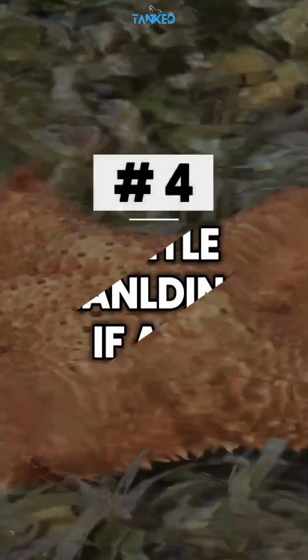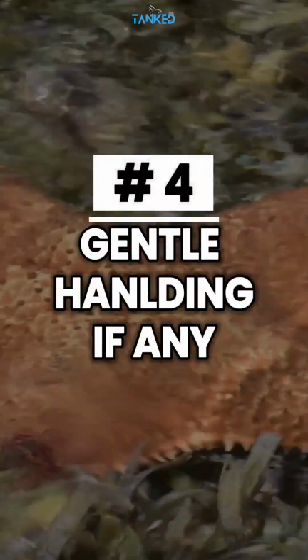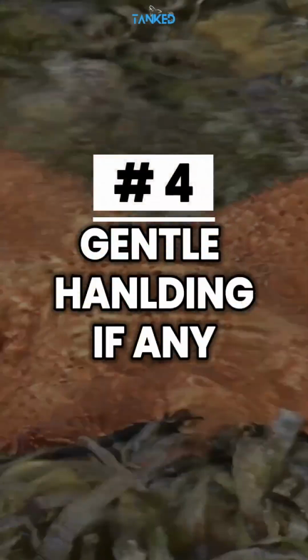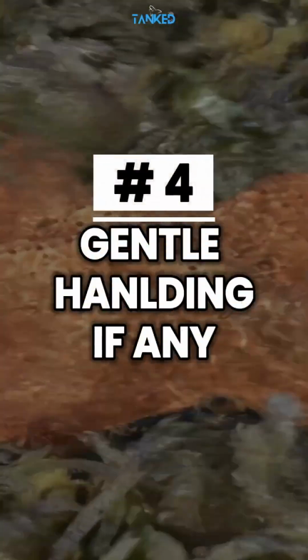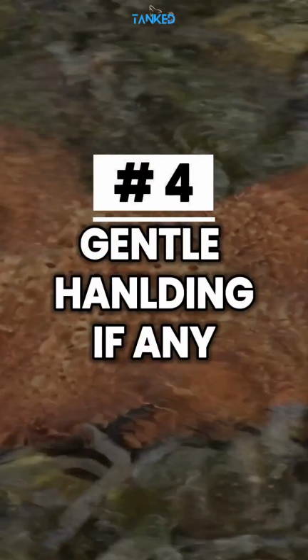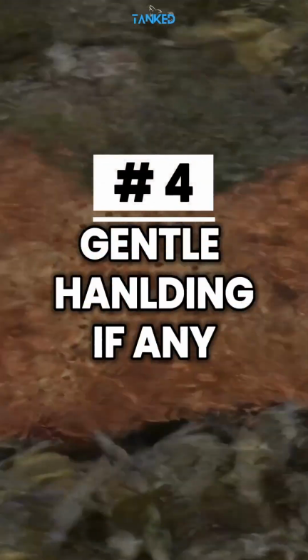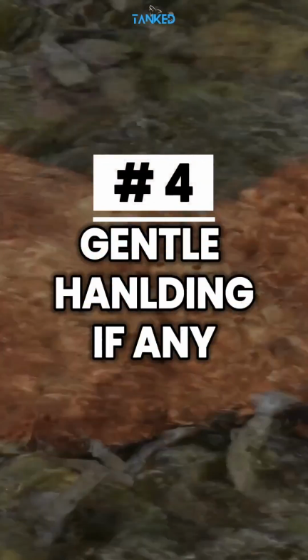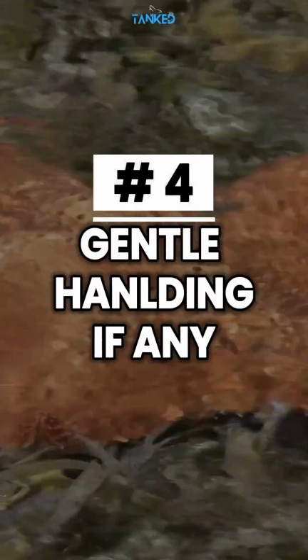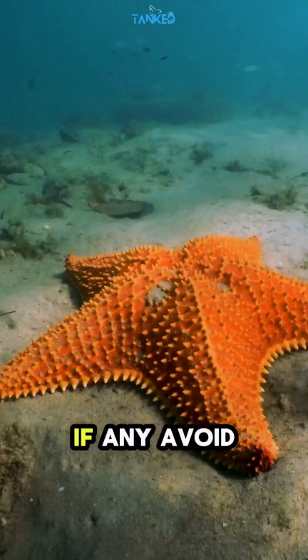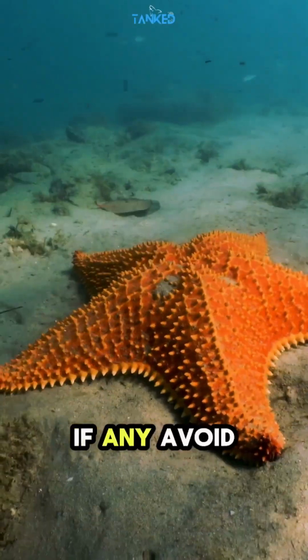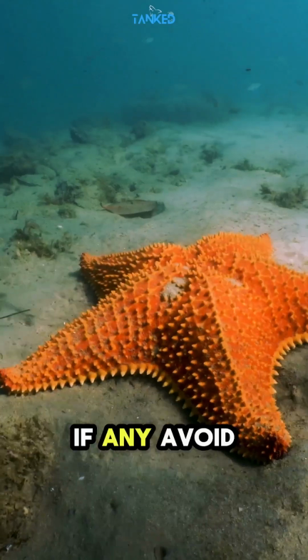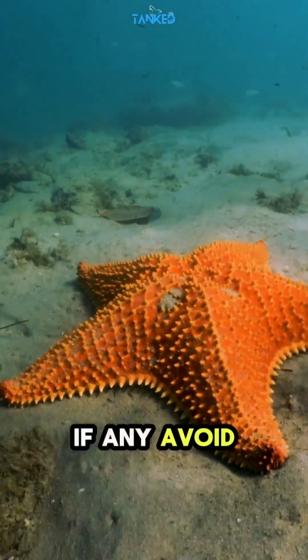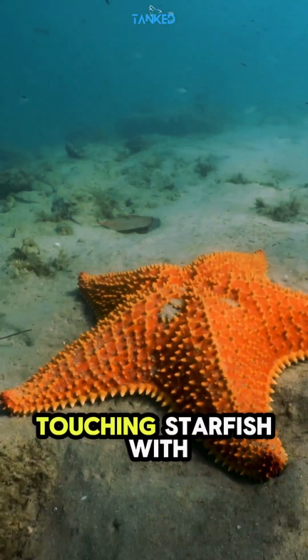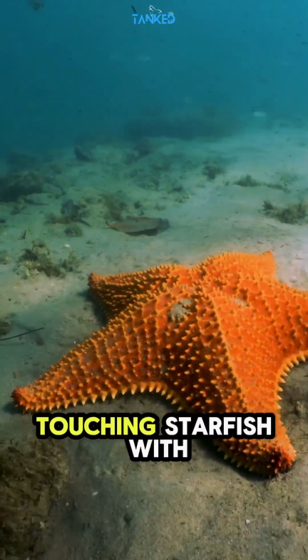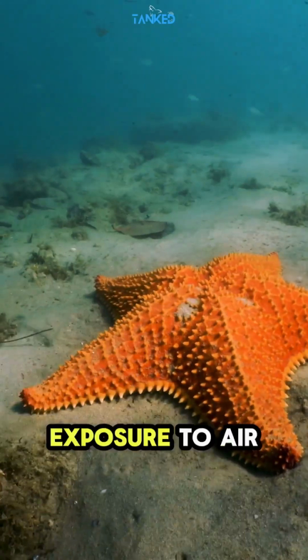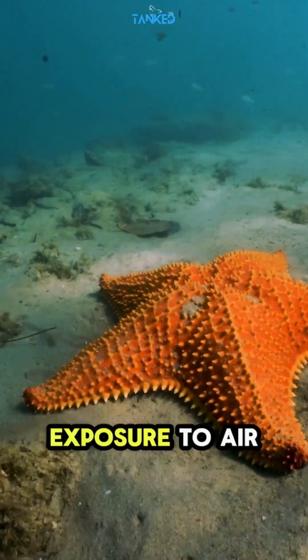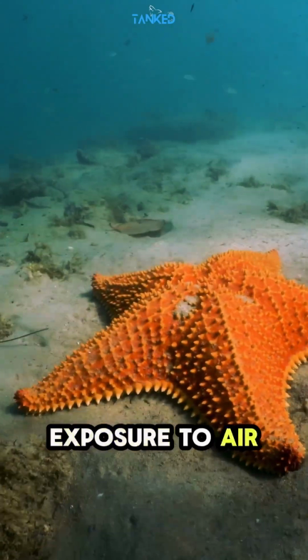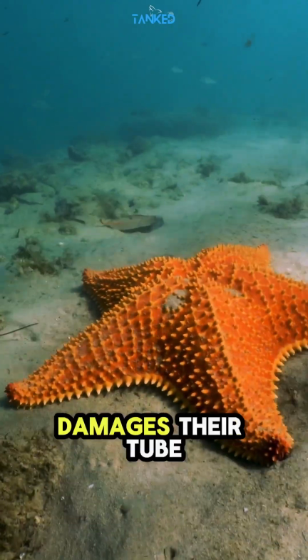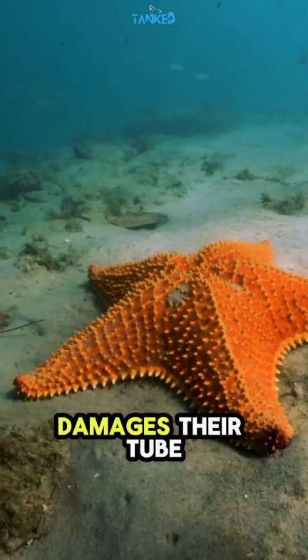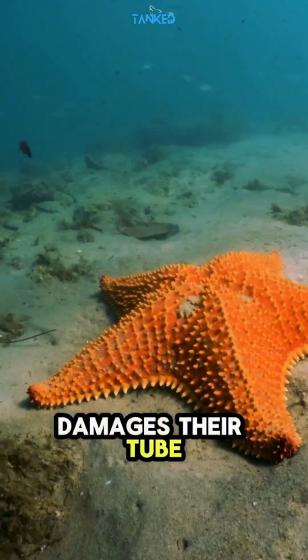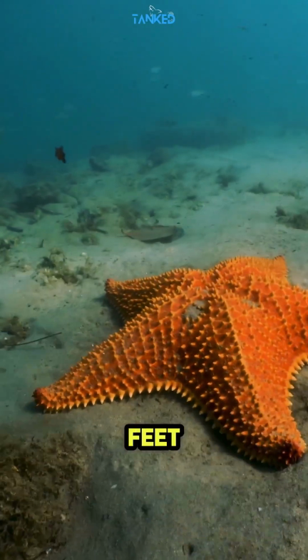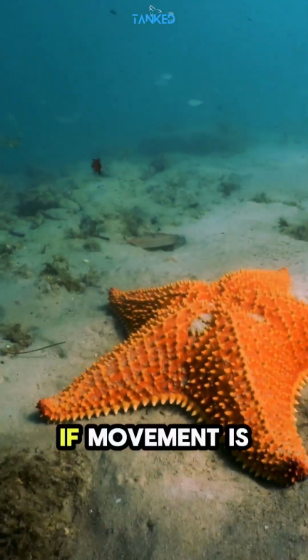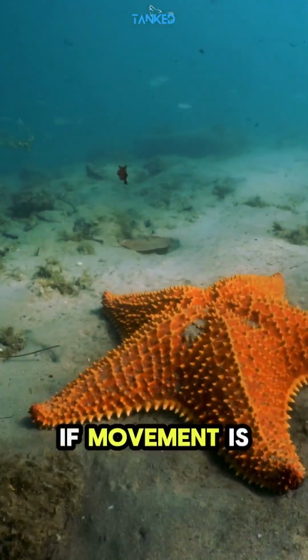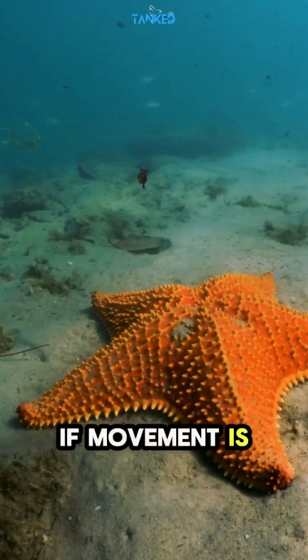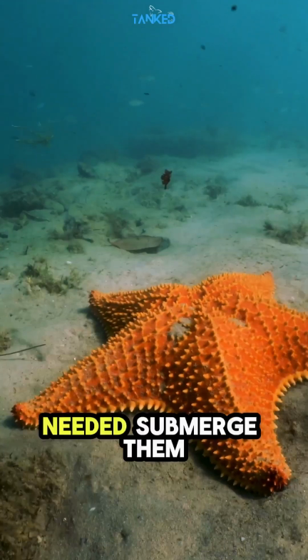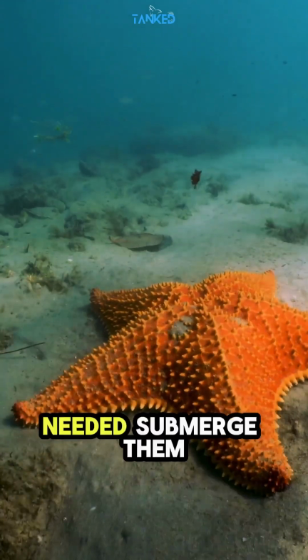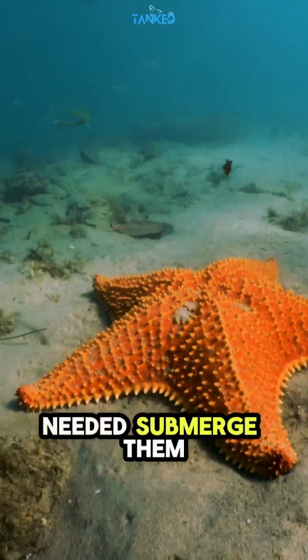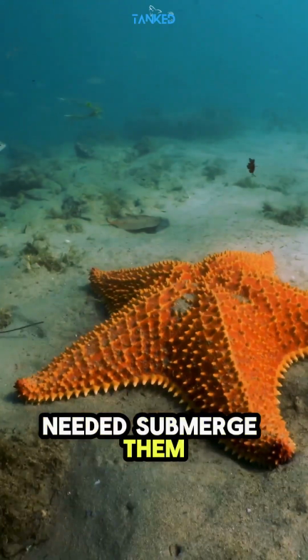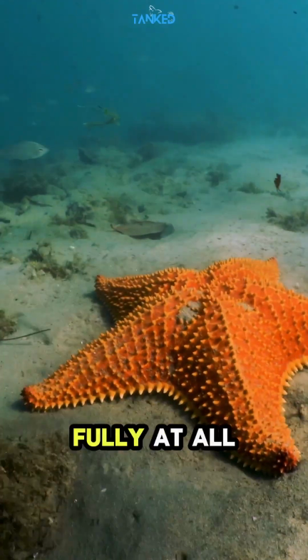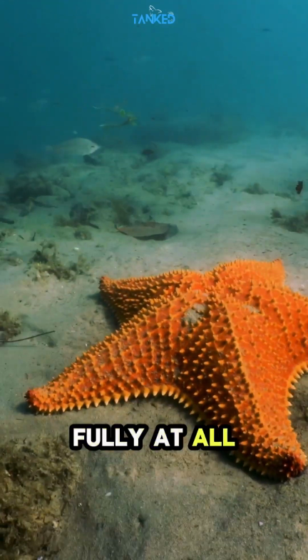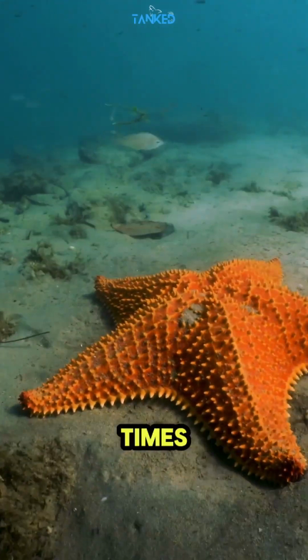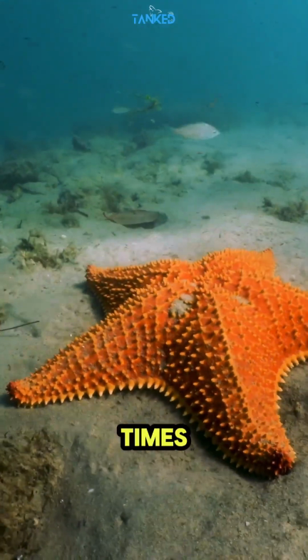Tip number four: gentle handling if any. Avoid touching starfish with dry hands. Exposure to air damages their tube feet. If movement is needed, submerge them fully at all times.